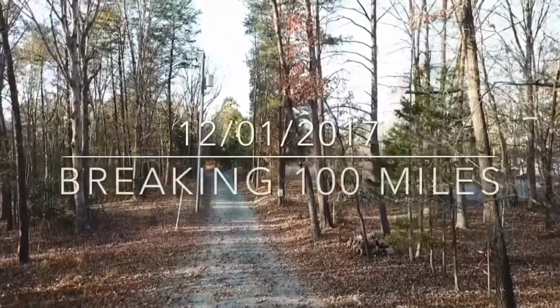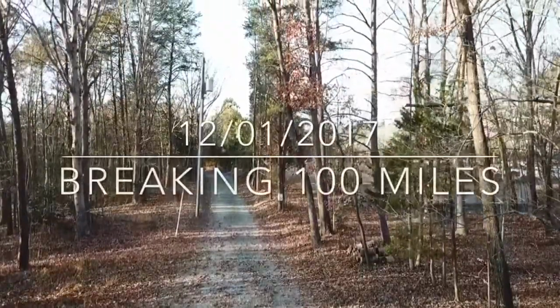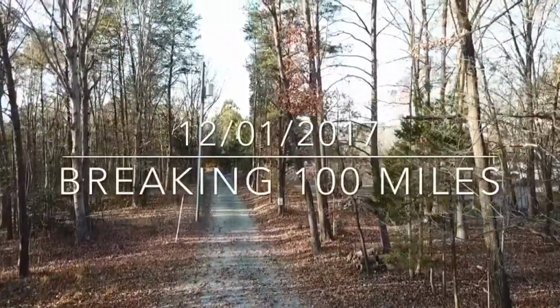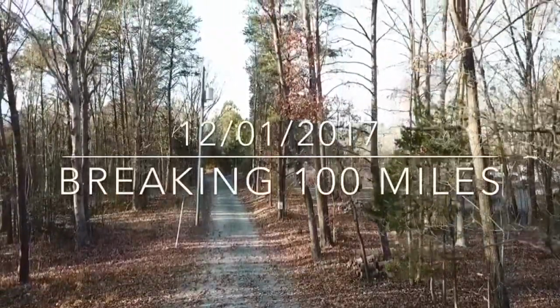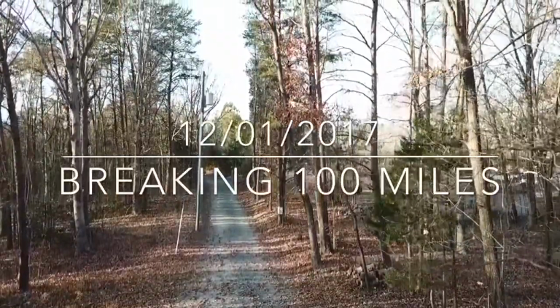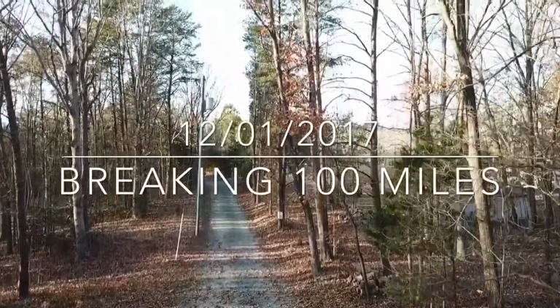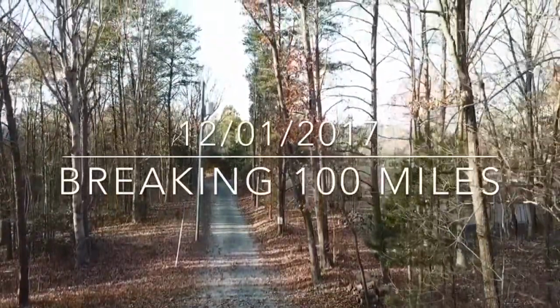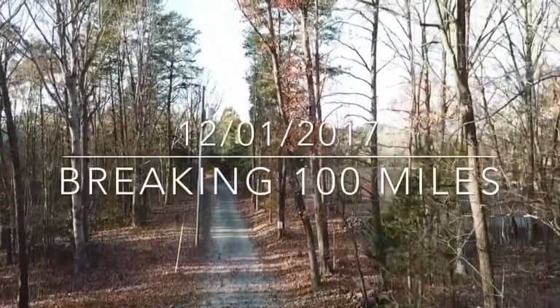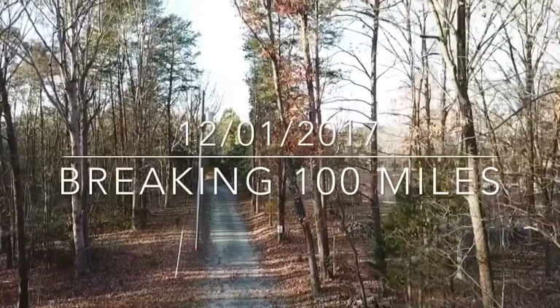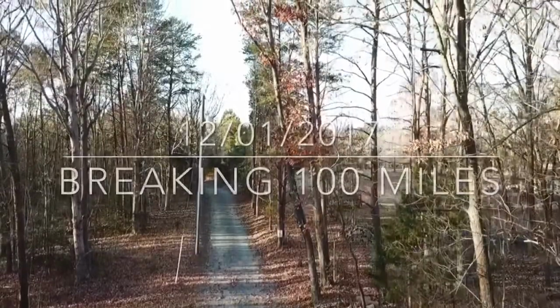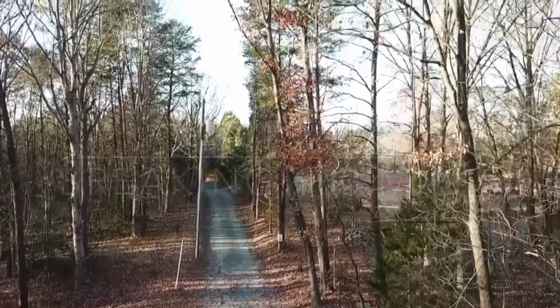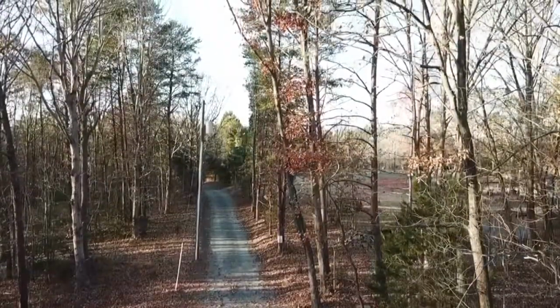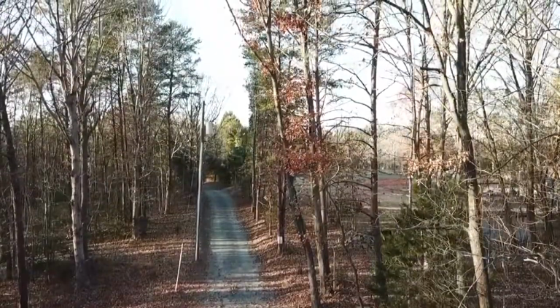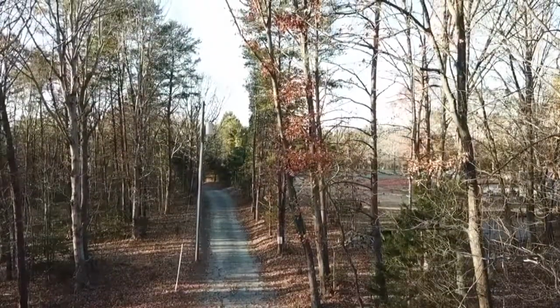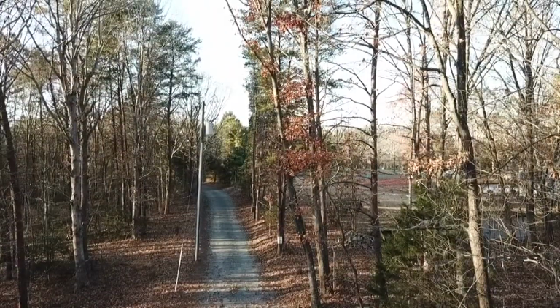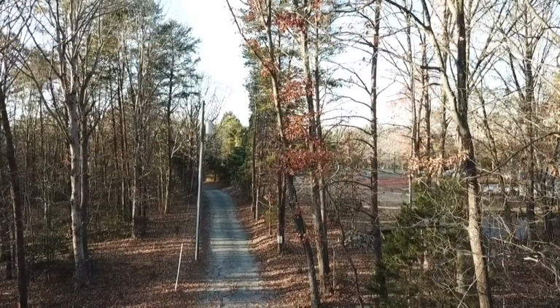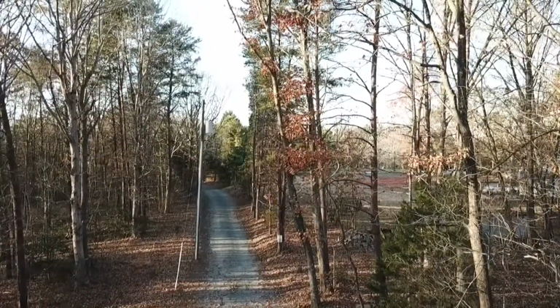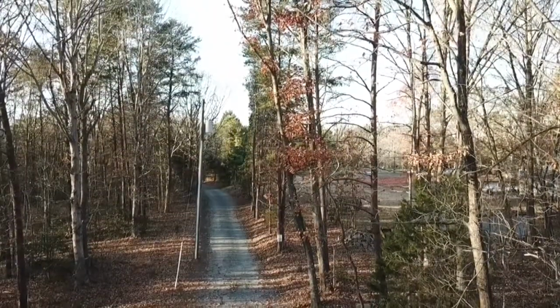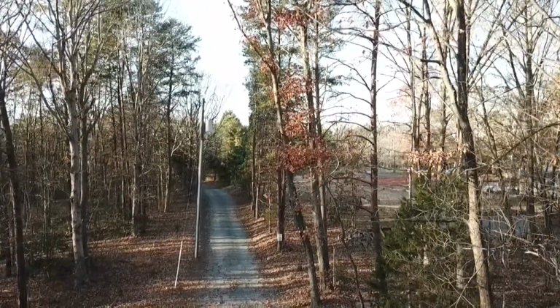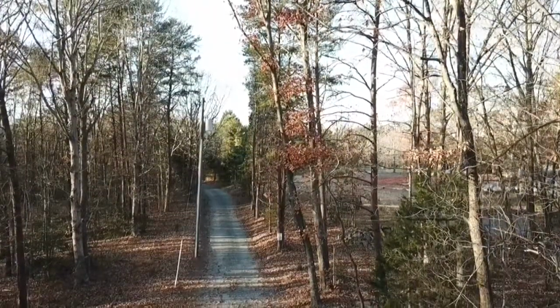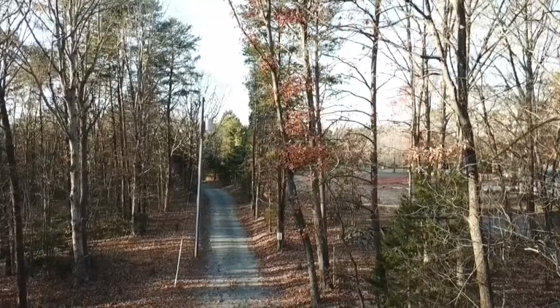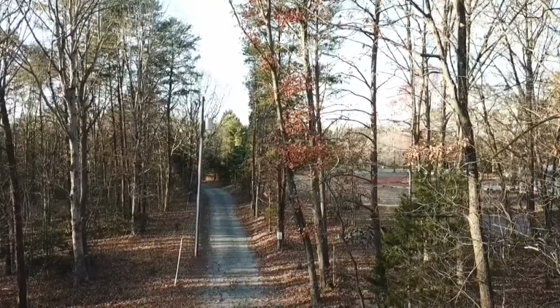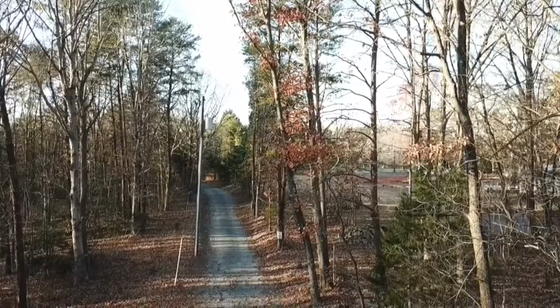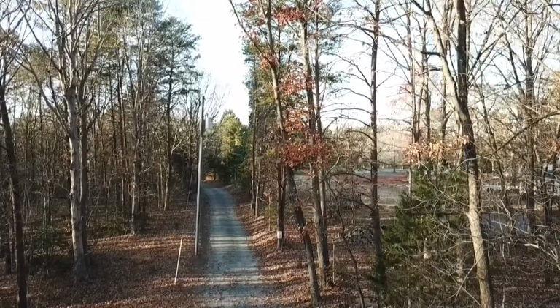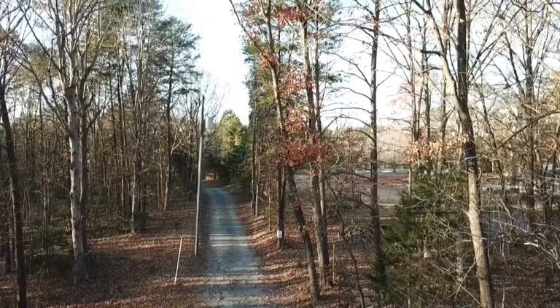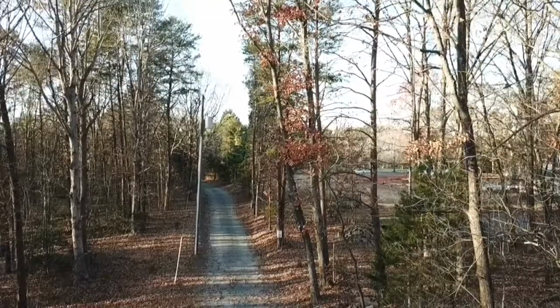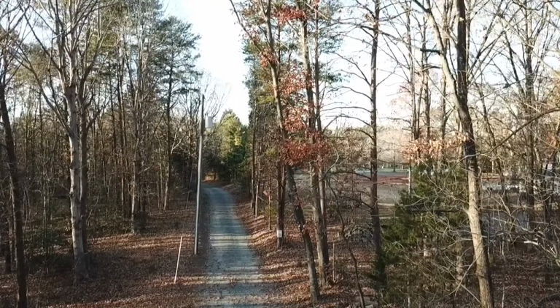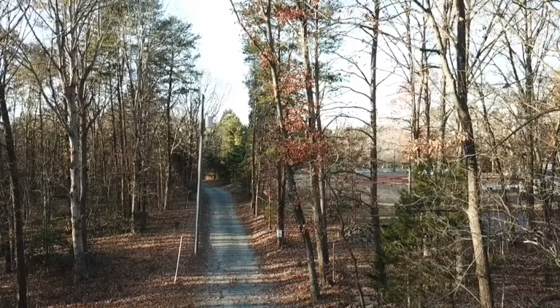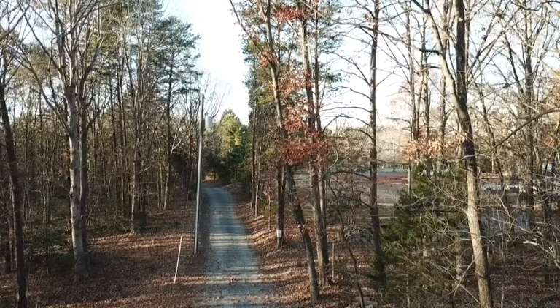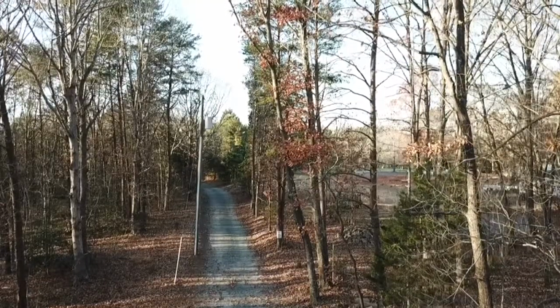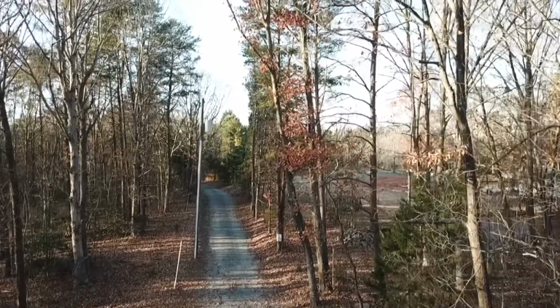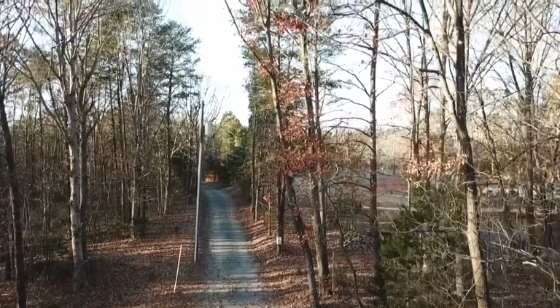Okay, here we go. December 1. Hovering at 20 feet, locking in our position. And up we go.